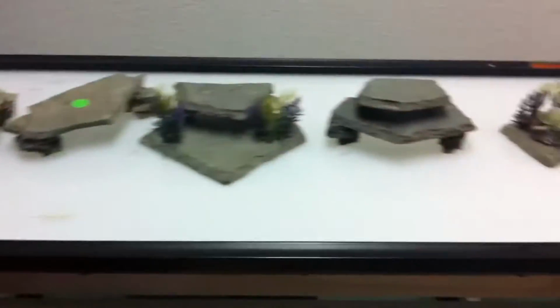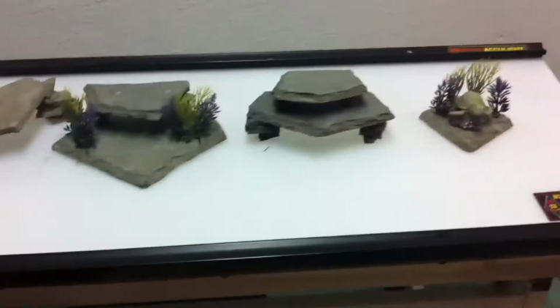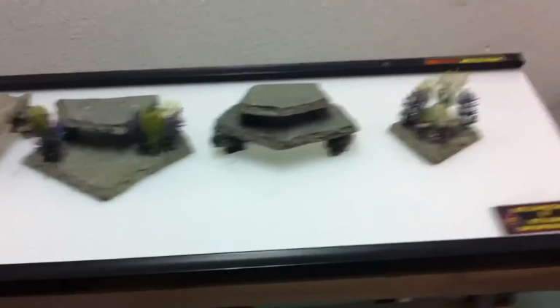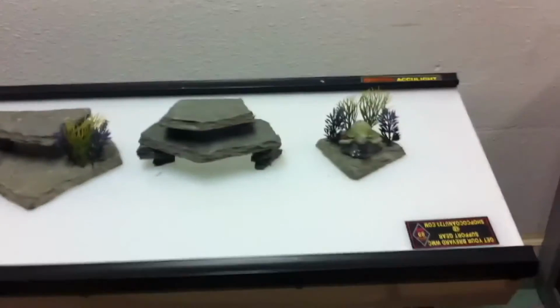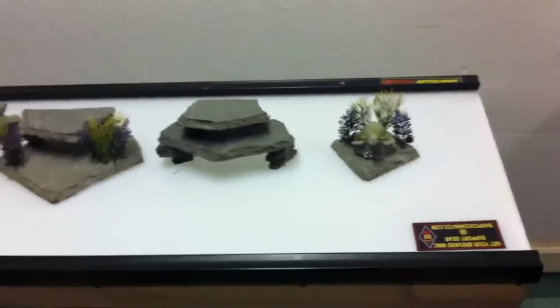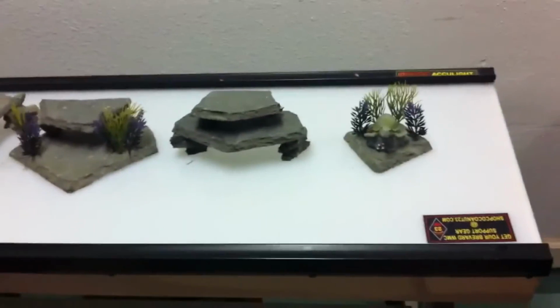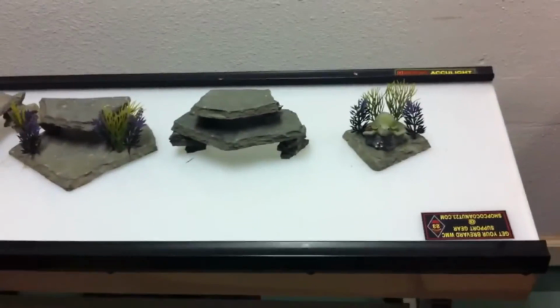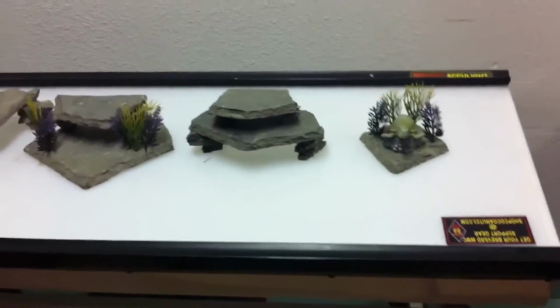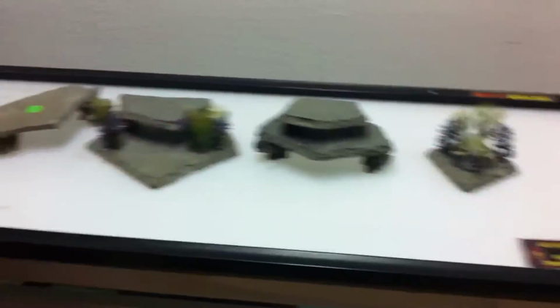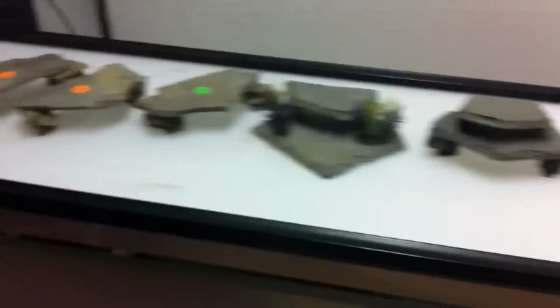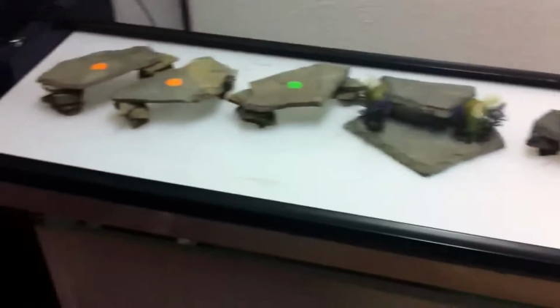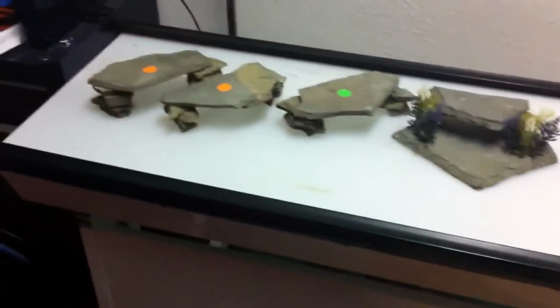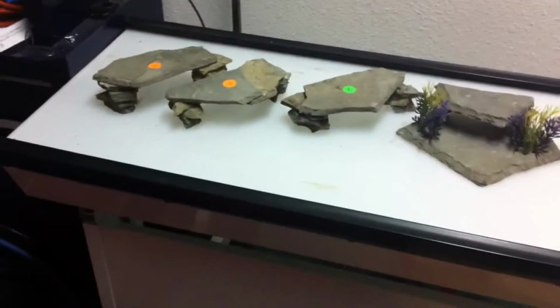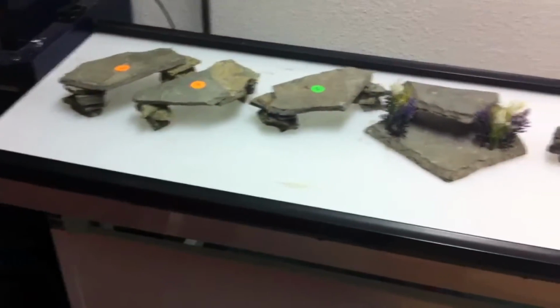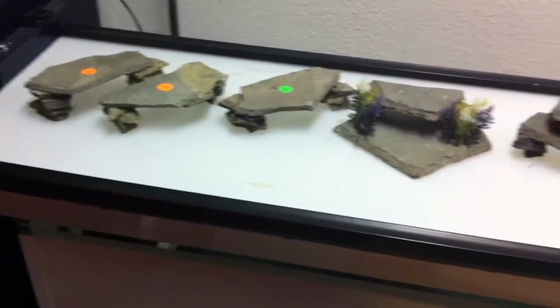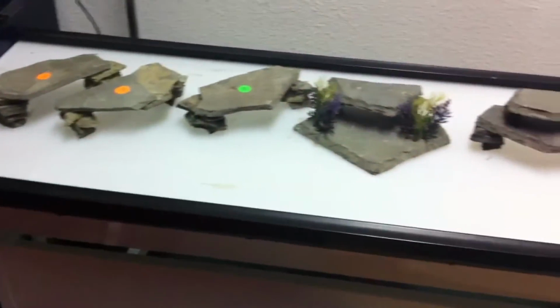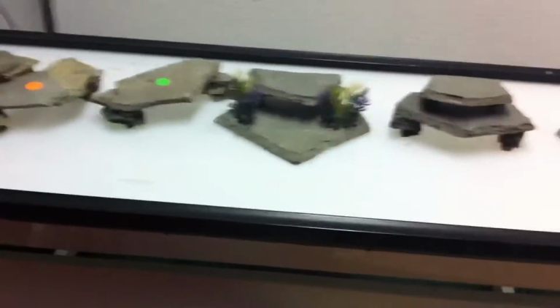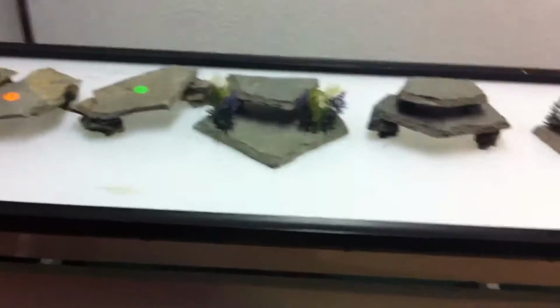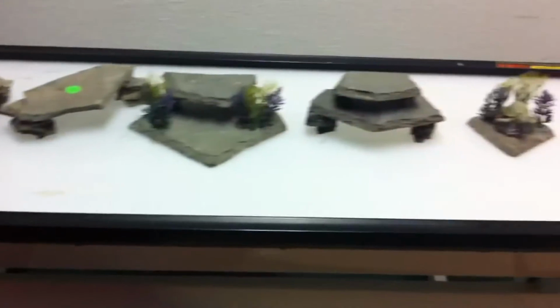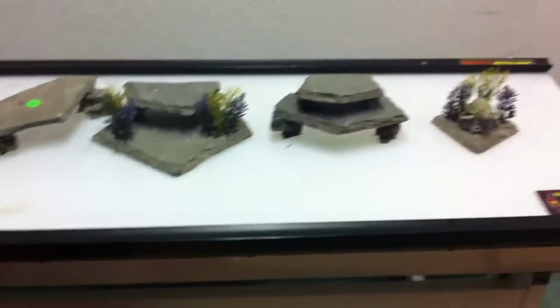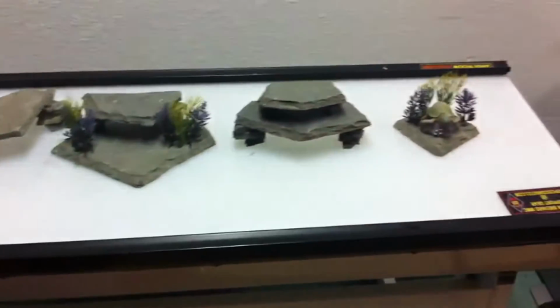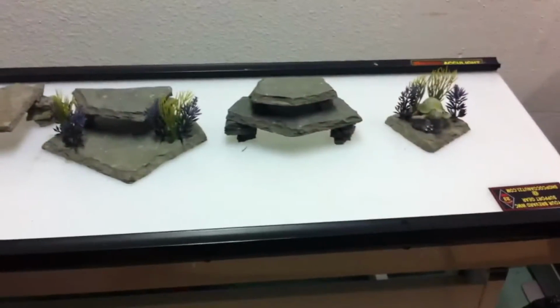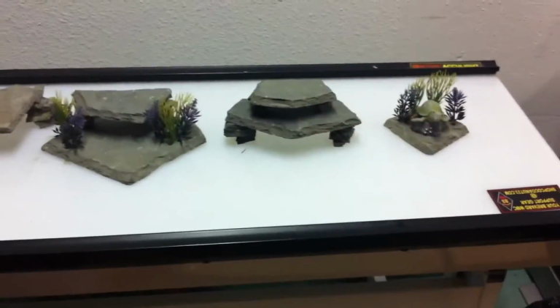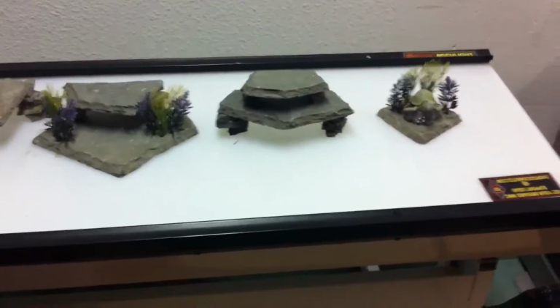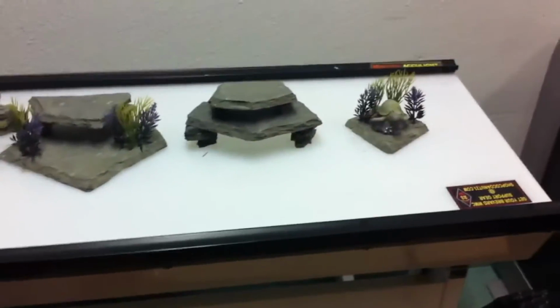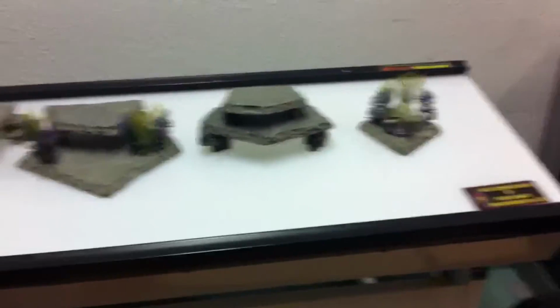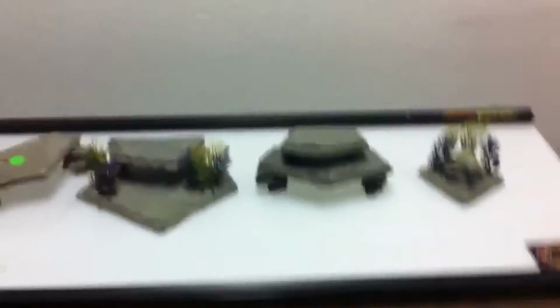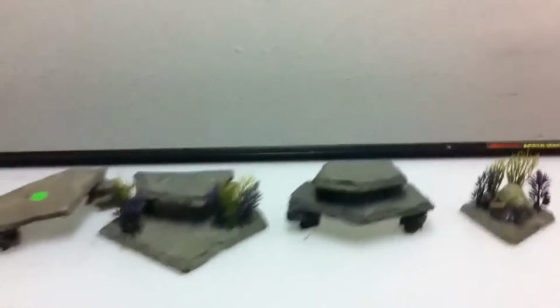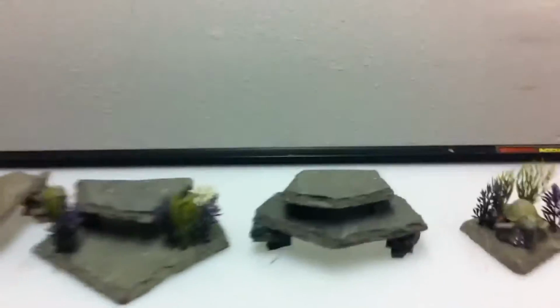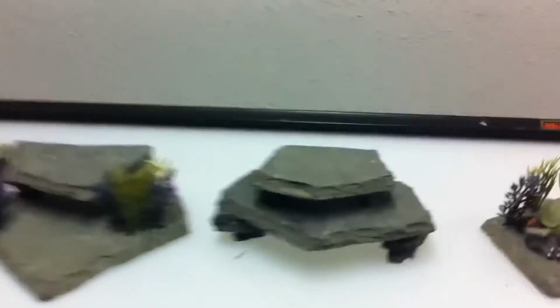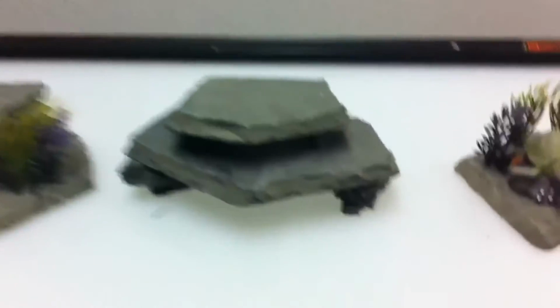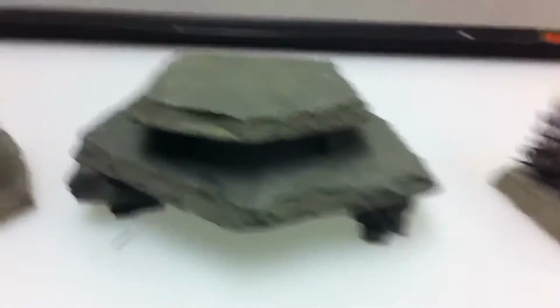I got a bunch more that are drying and getting ready. I got more in the room that are already posted, and I've sold a few so far. People seem to like them — they actually look really good.